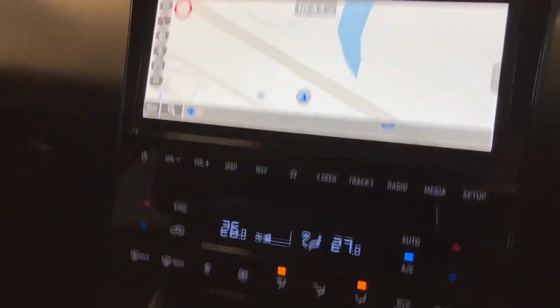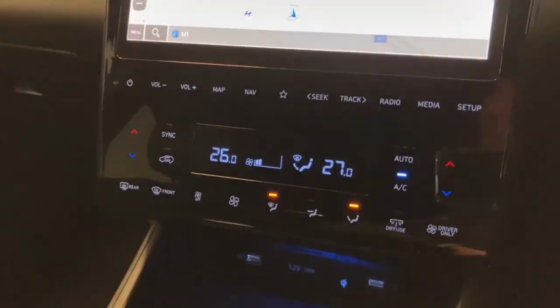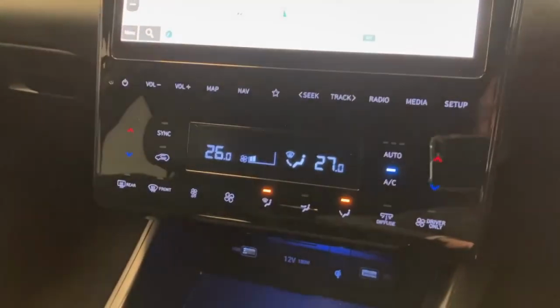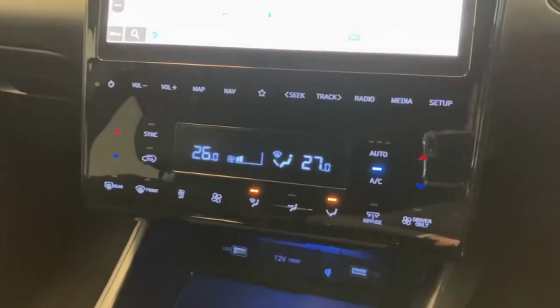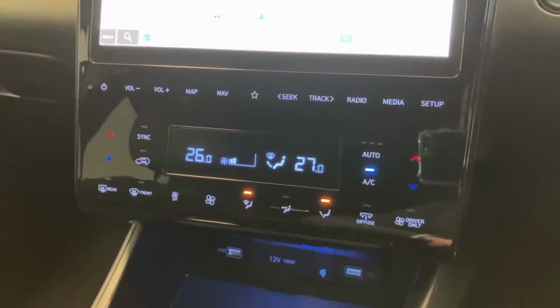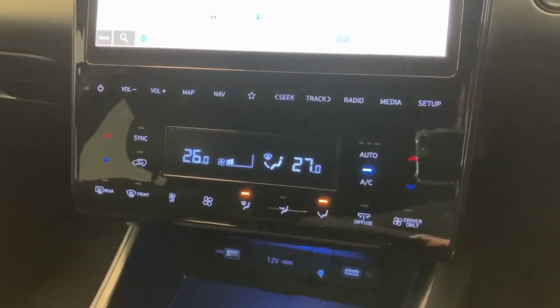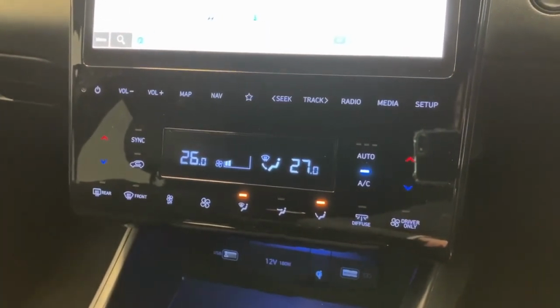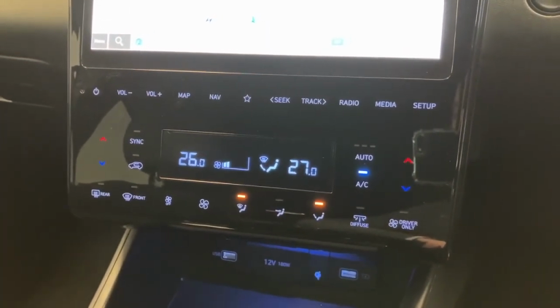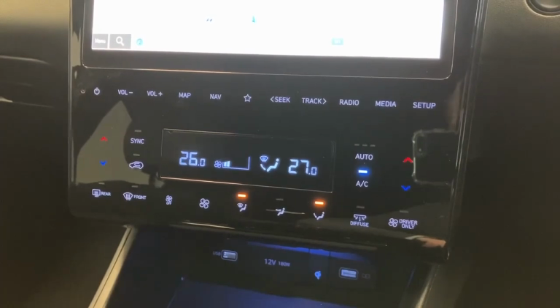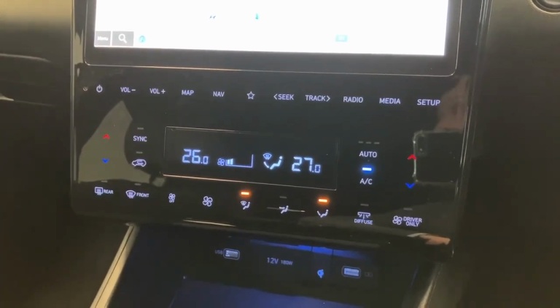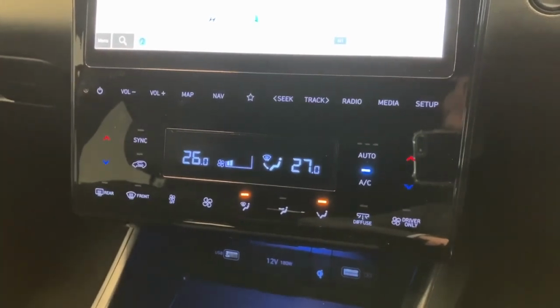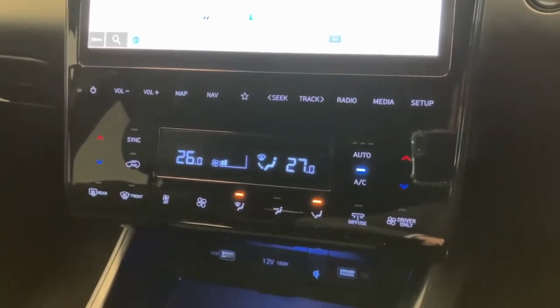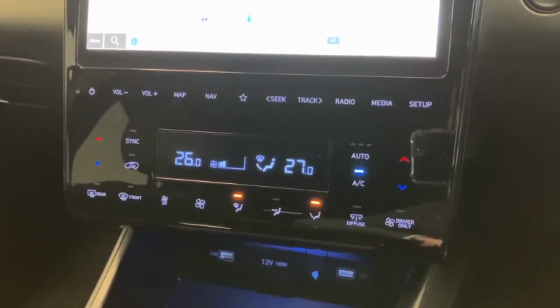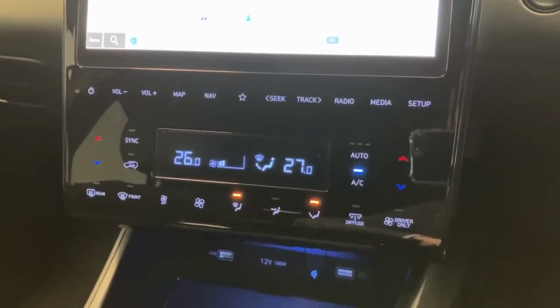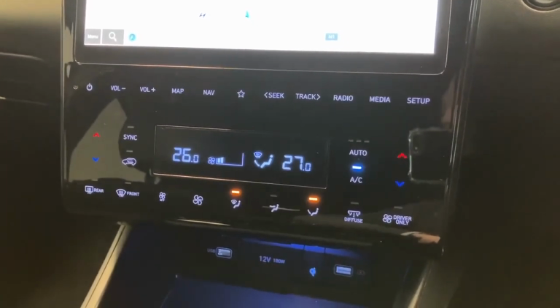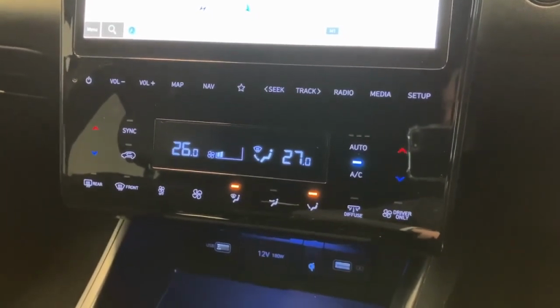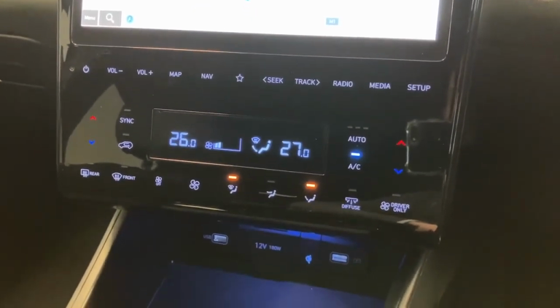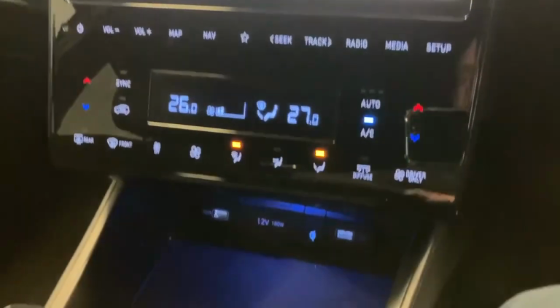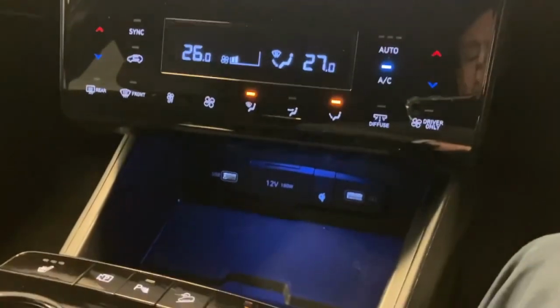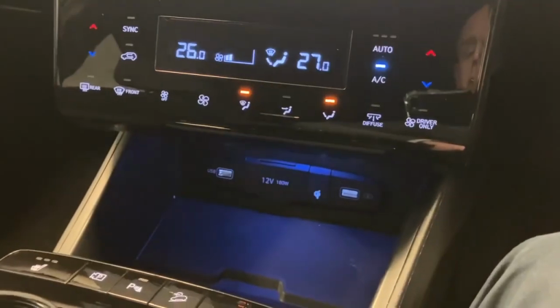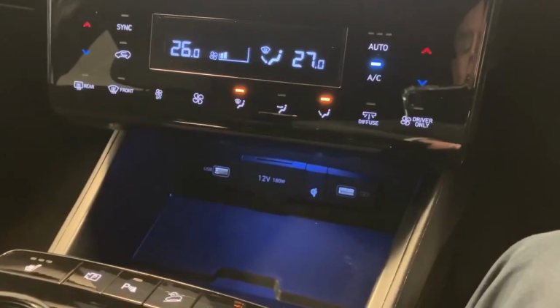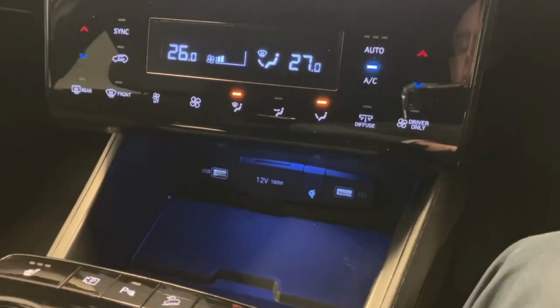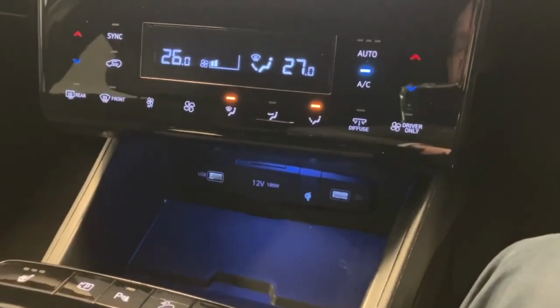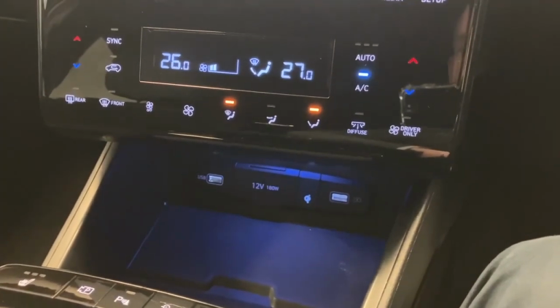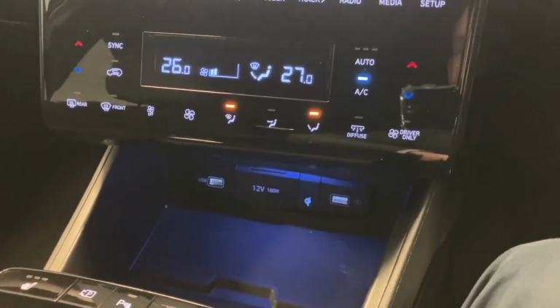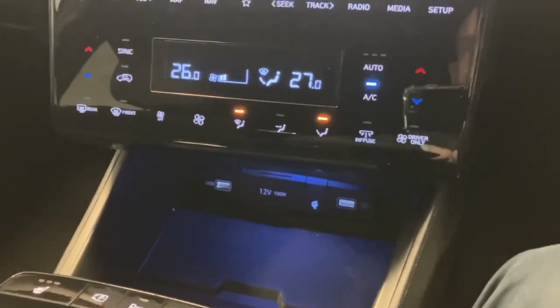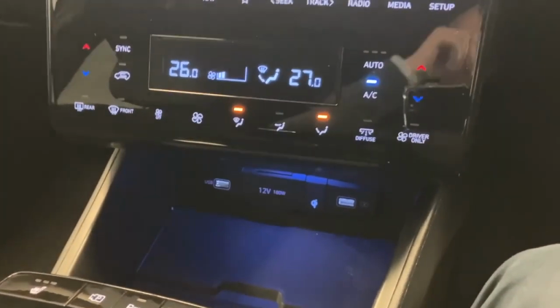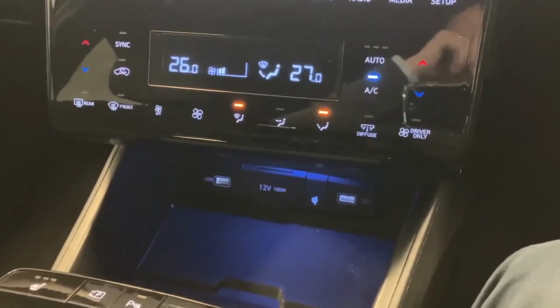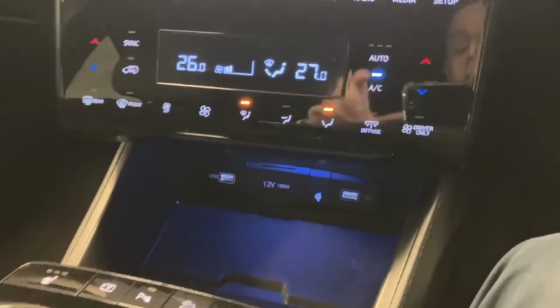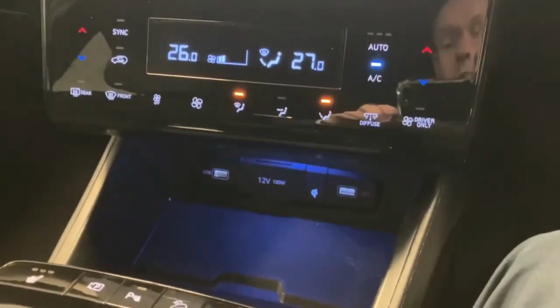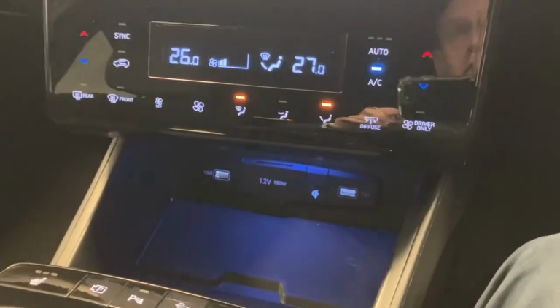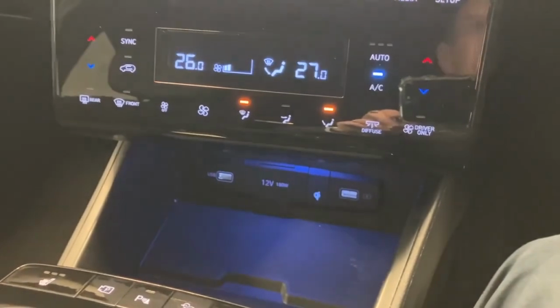Below that you've got your dual zone climate control, so you can differentiate the temperature on either side of the car — you don't have to fight over temperatures. Below that you have a wireless charging pad and a couple of USB ports, one of which is specifically for your Apple CarPlay and Android Auto.